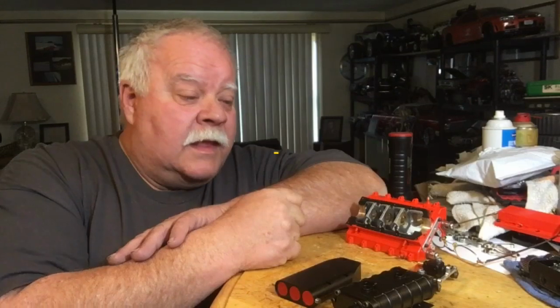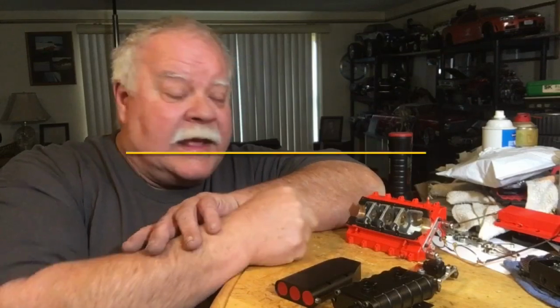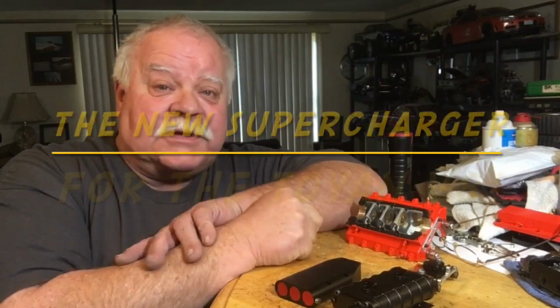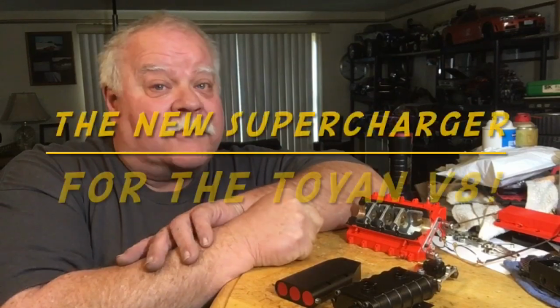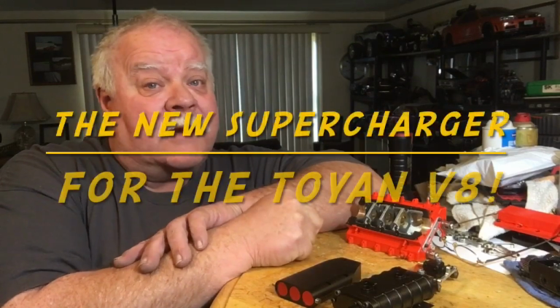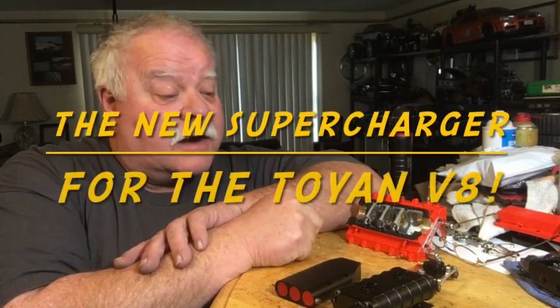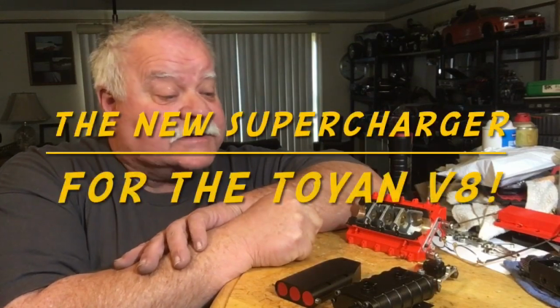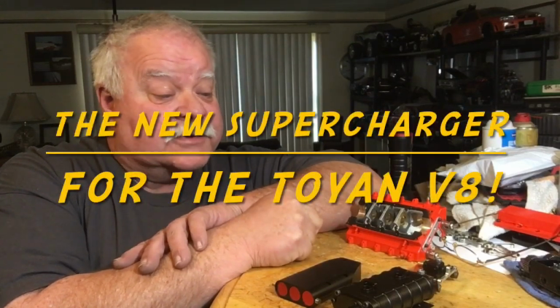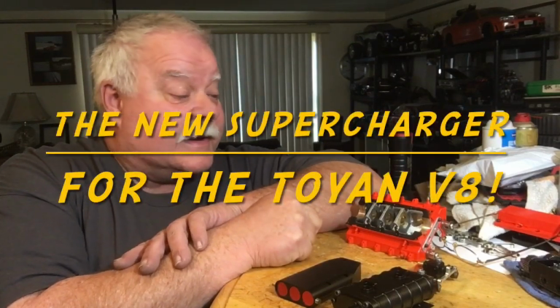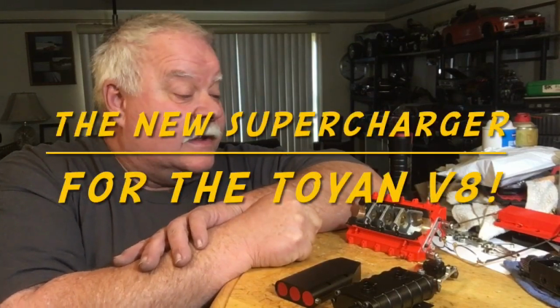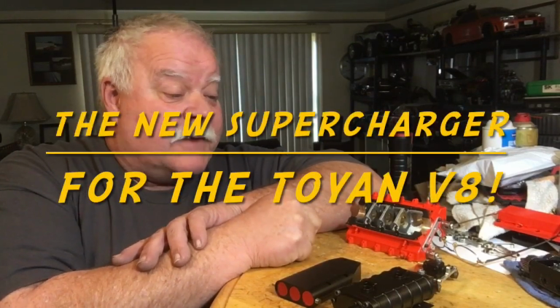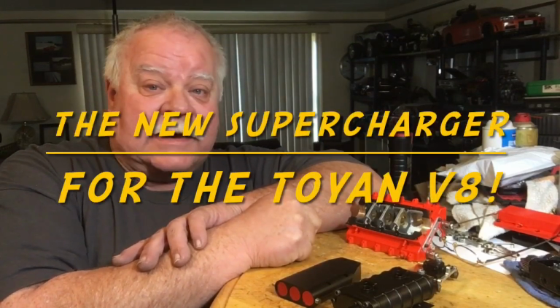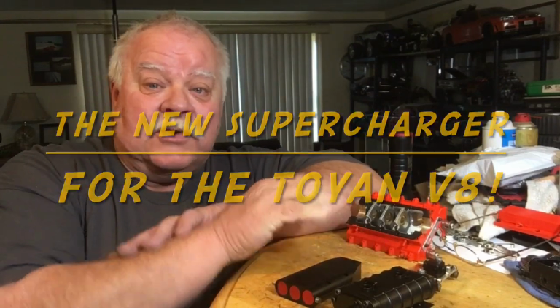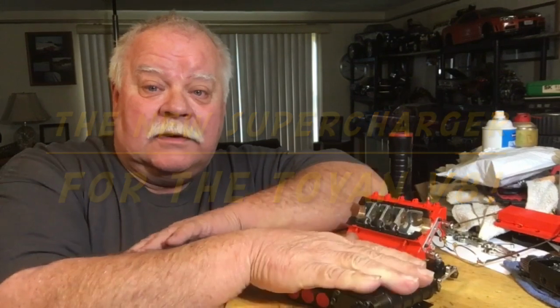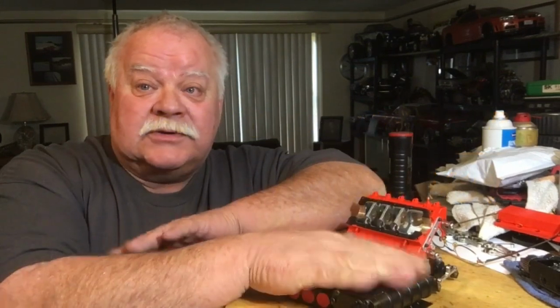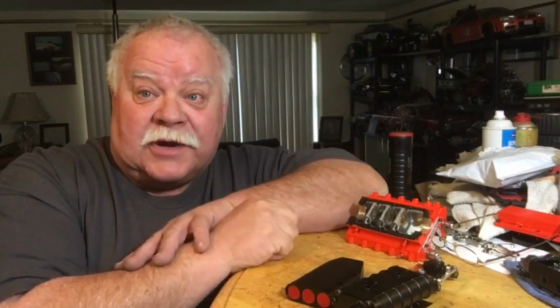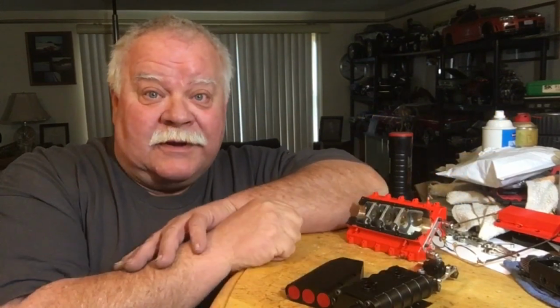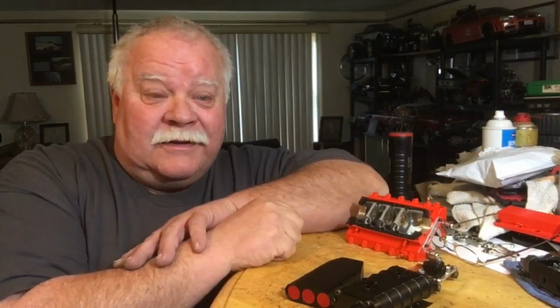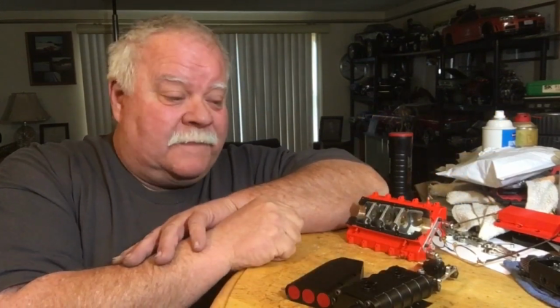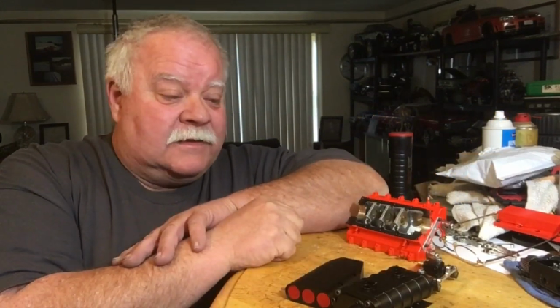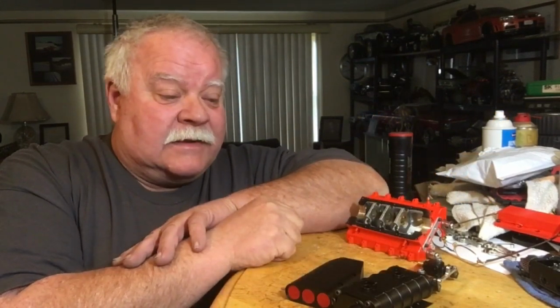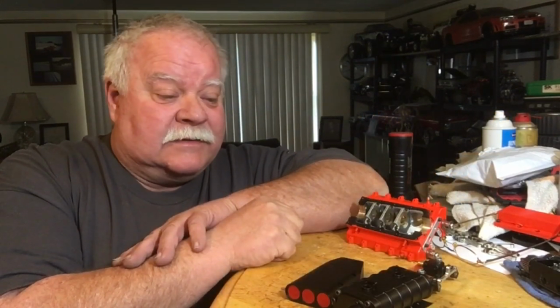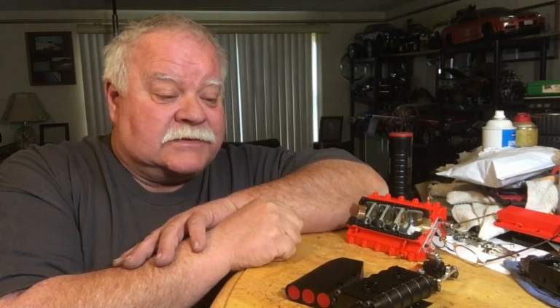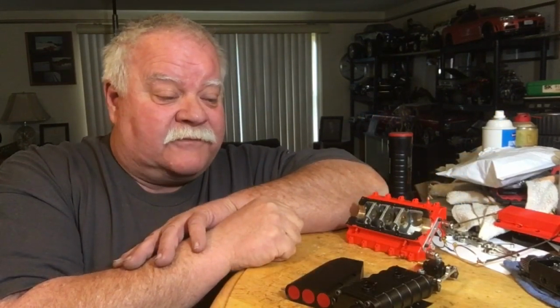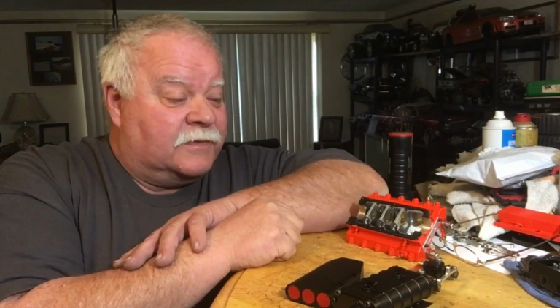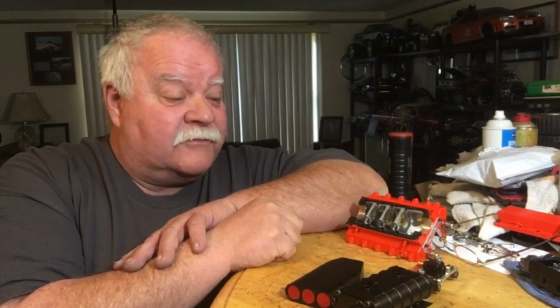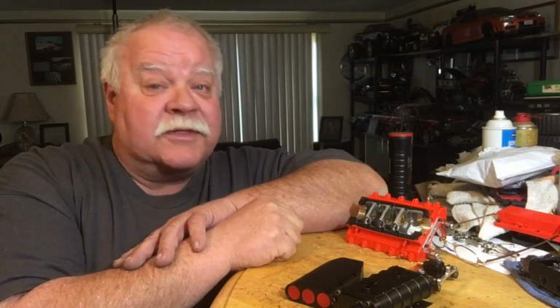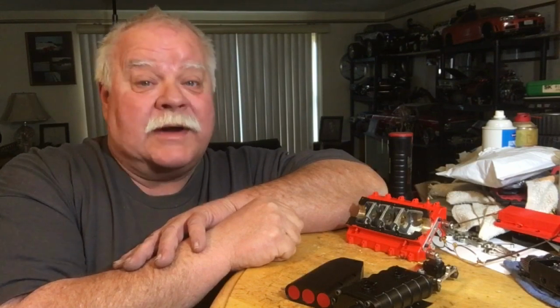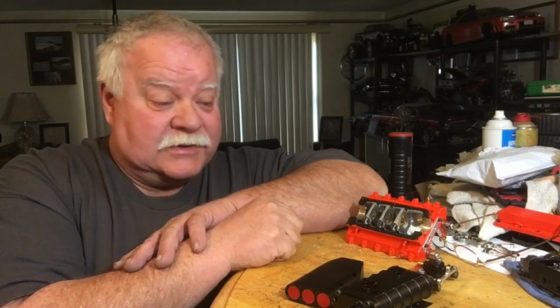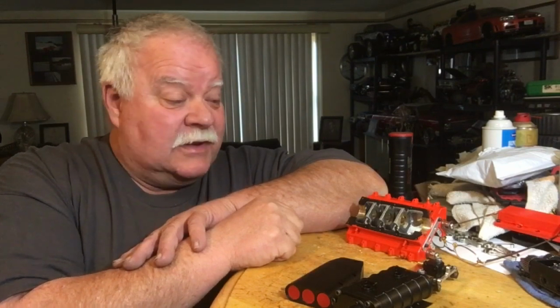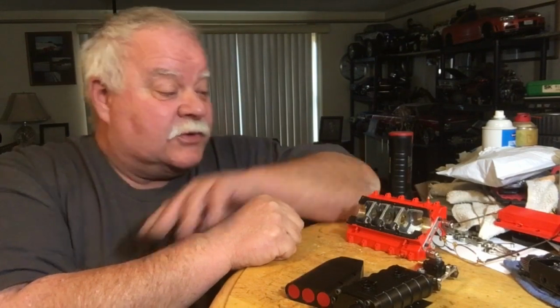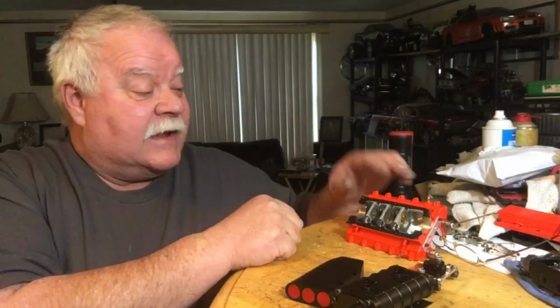Hey guys, what's up? It's double deuce back today. We're looking at the new supercharger that is offered for the Toyan engine, the Toyan V8.